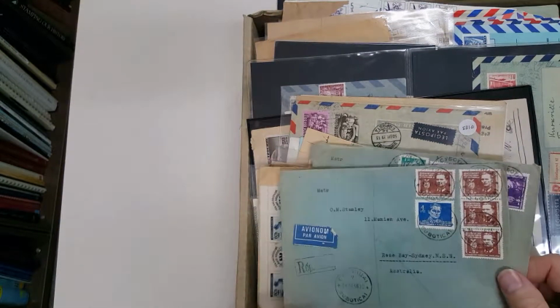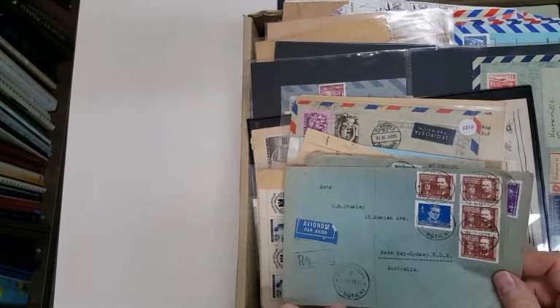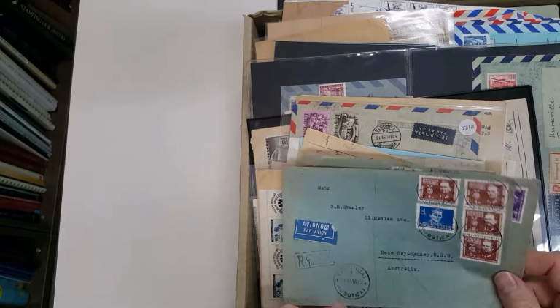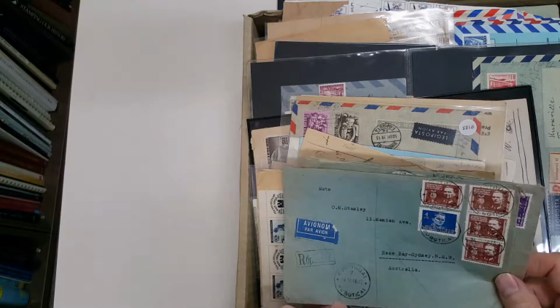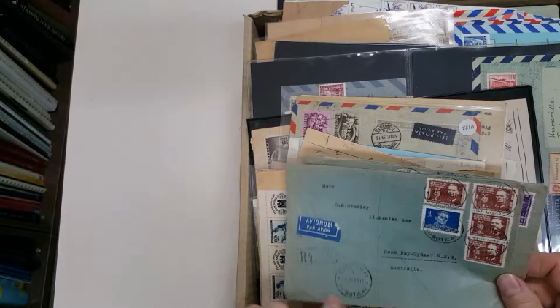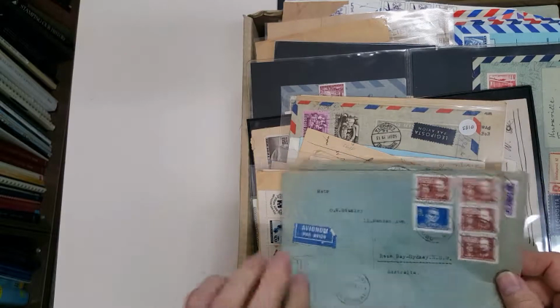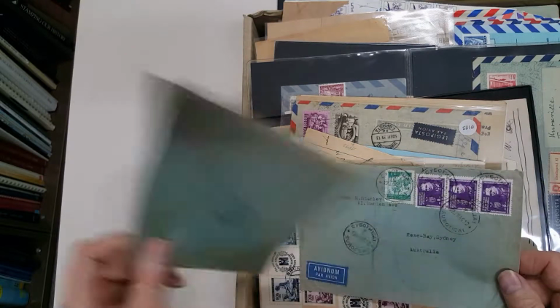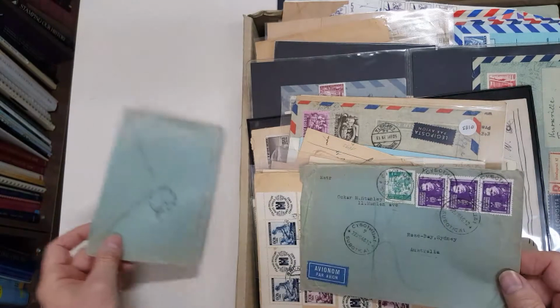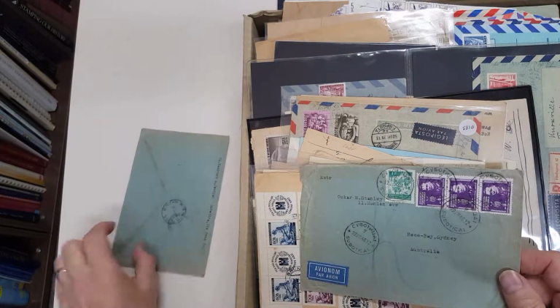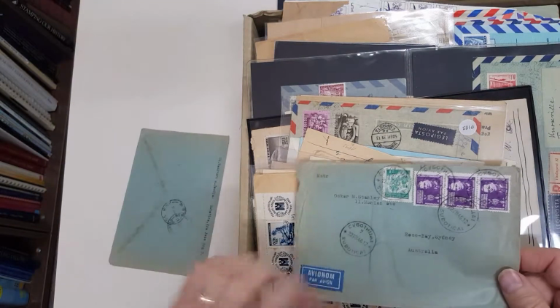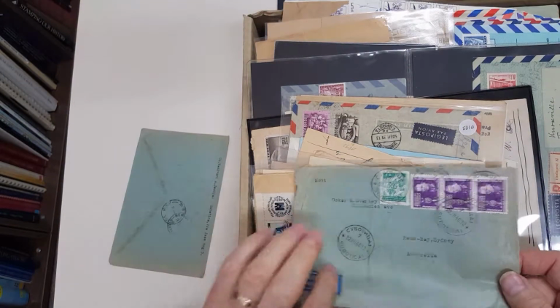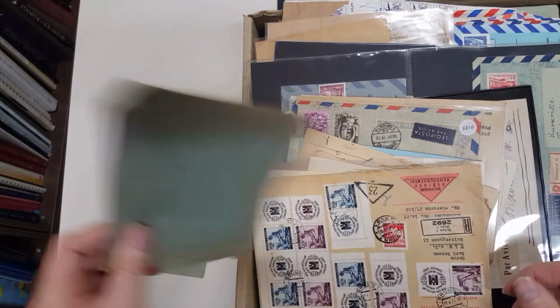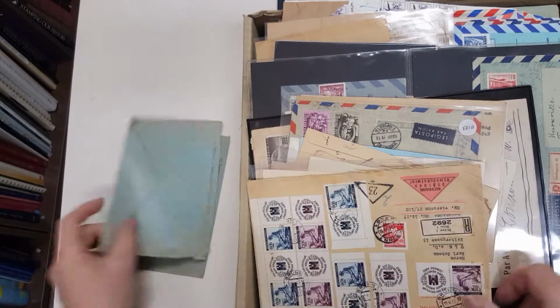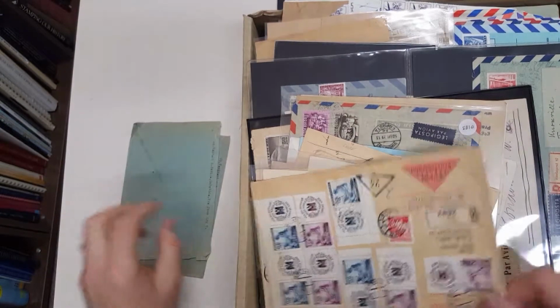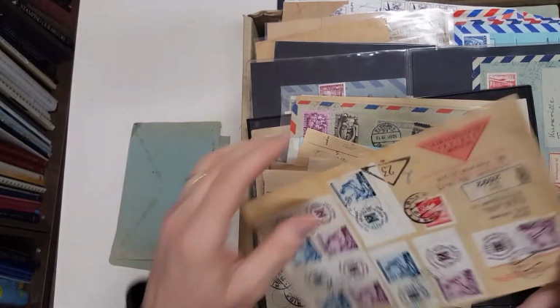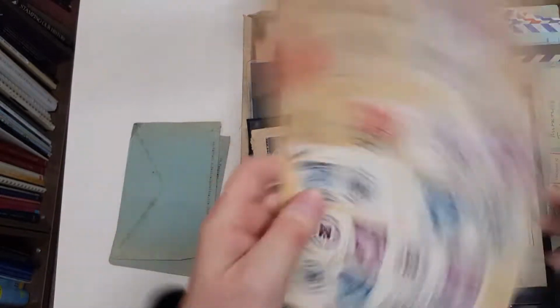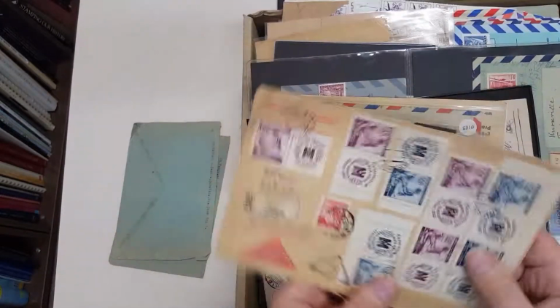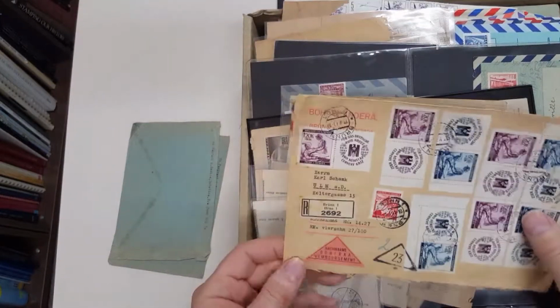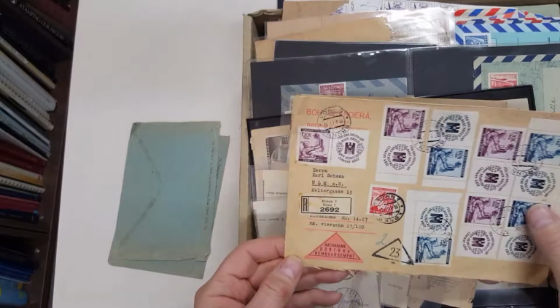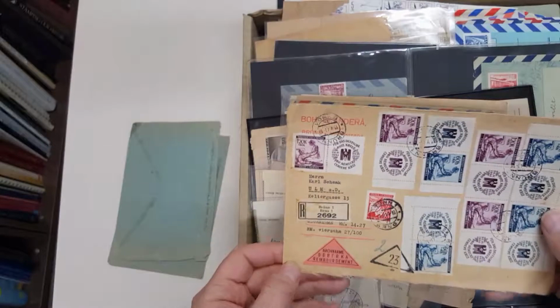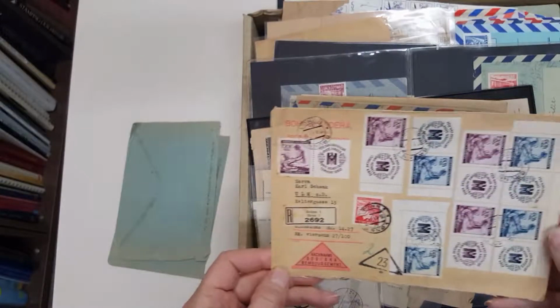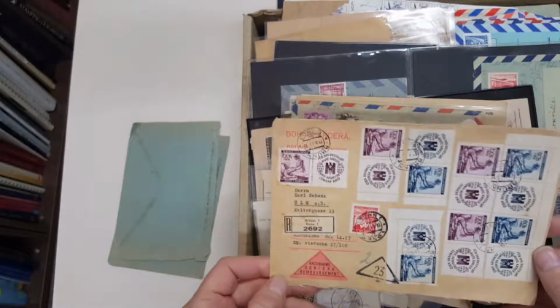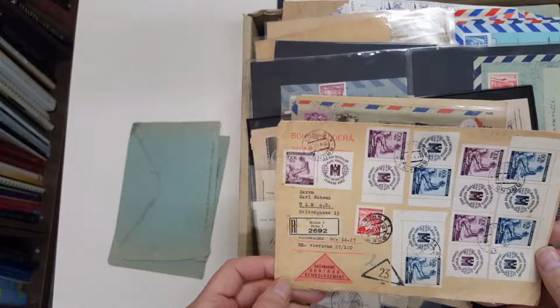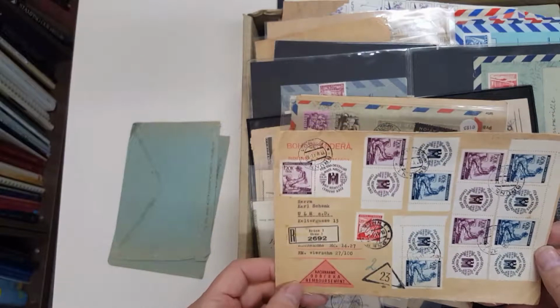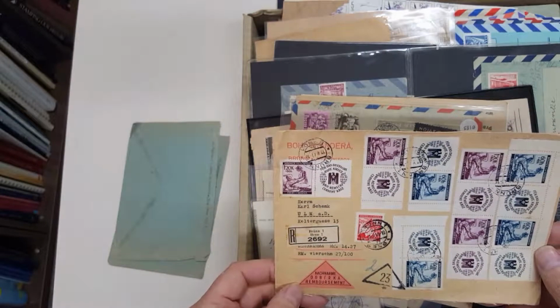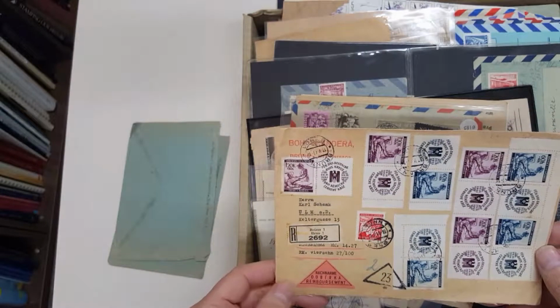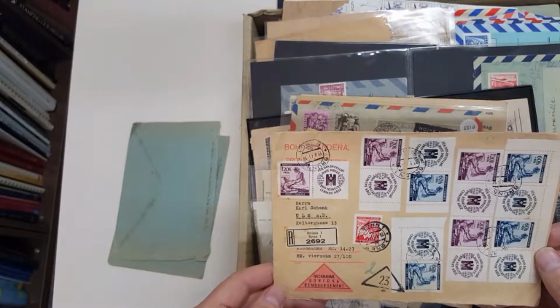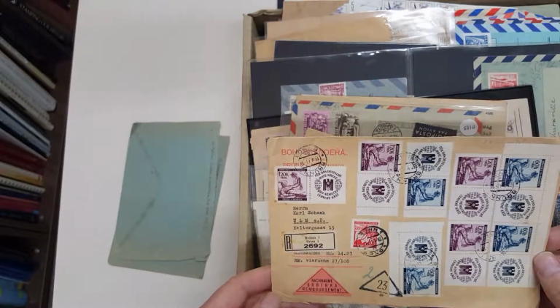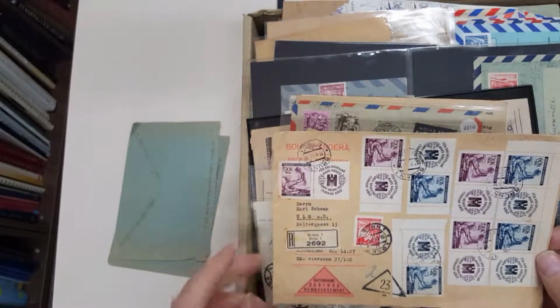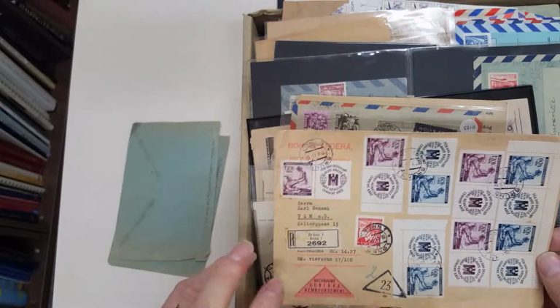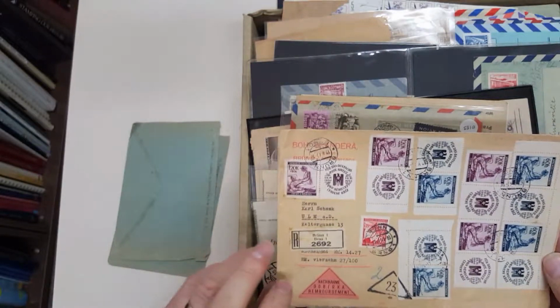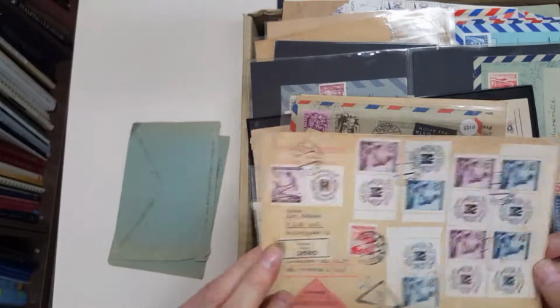Yugoslavia registered to Australia, and again. Nakhnama, which is cash on delivery. Czechoslovakia.